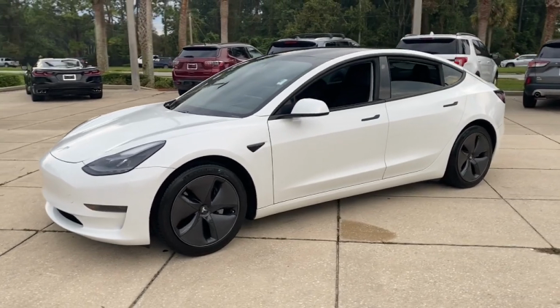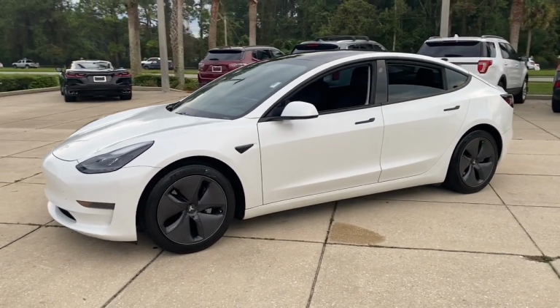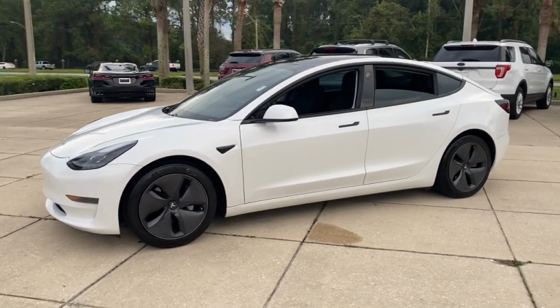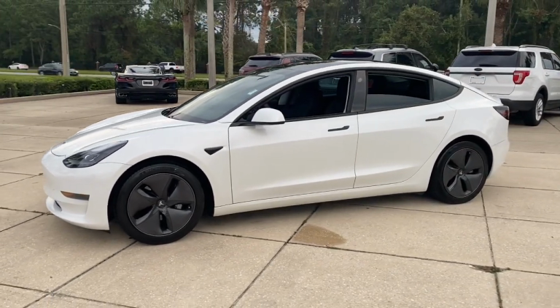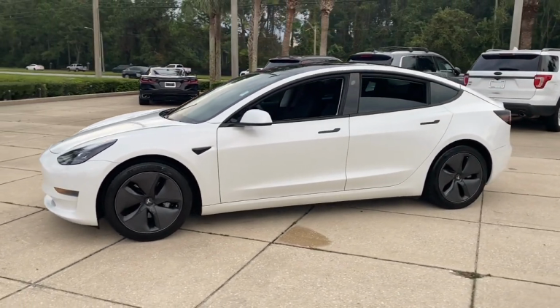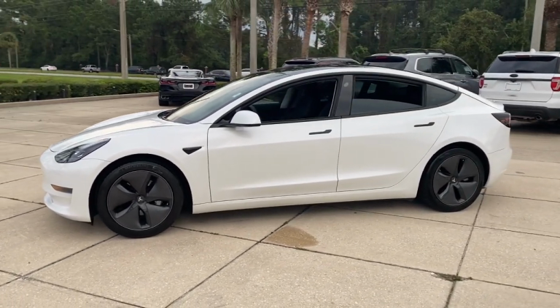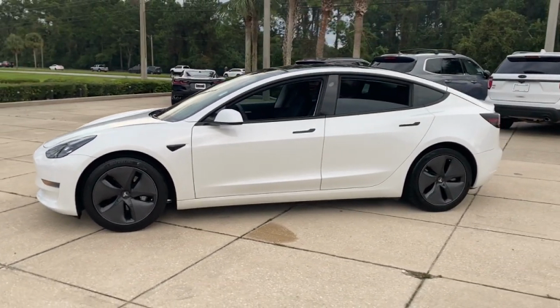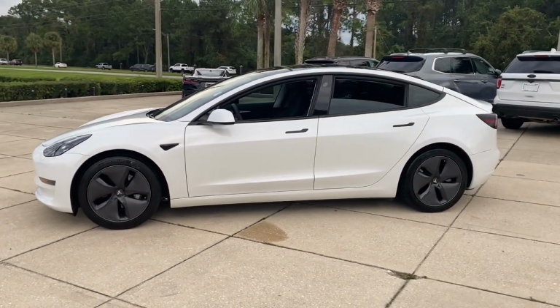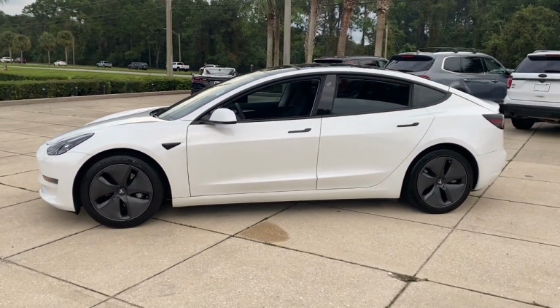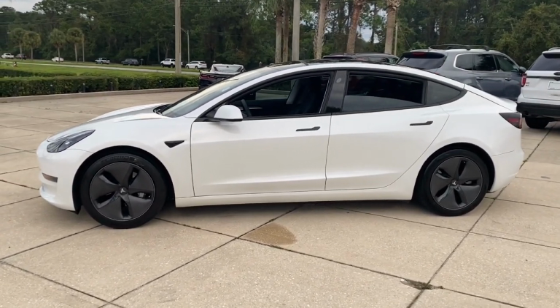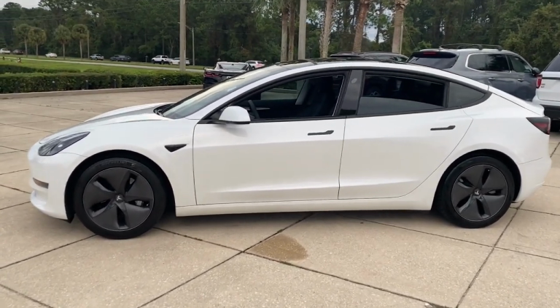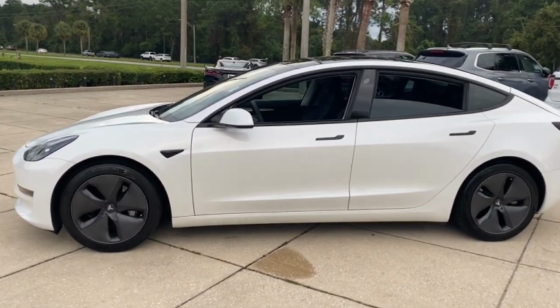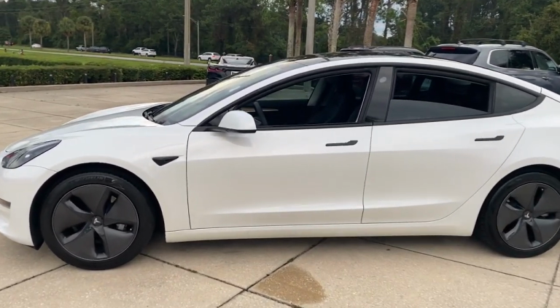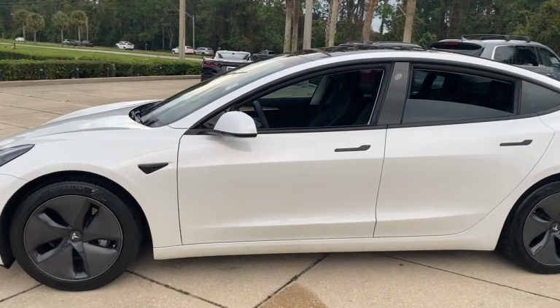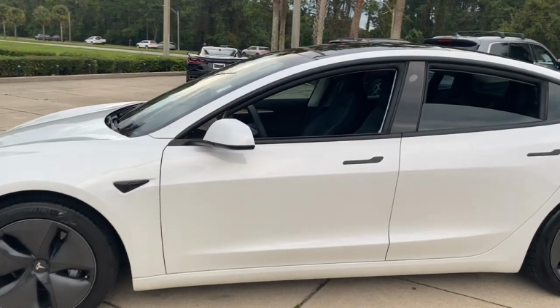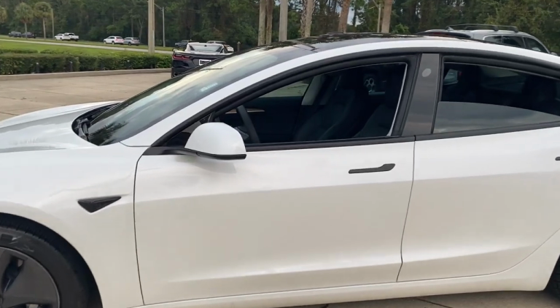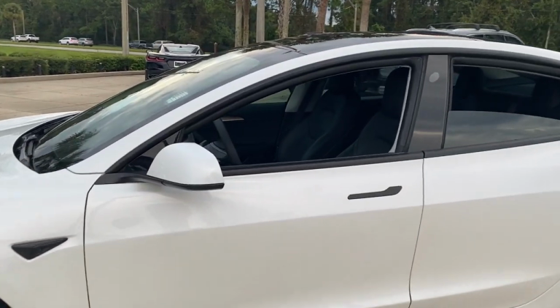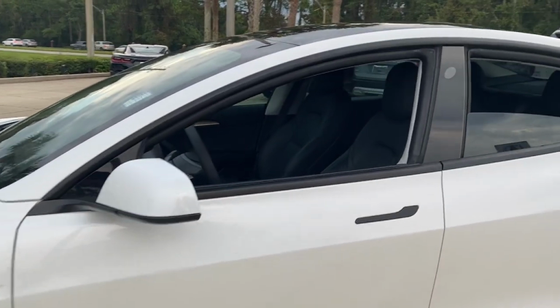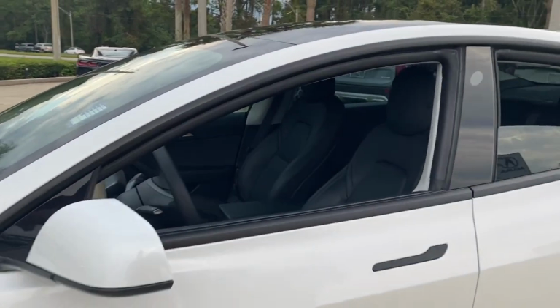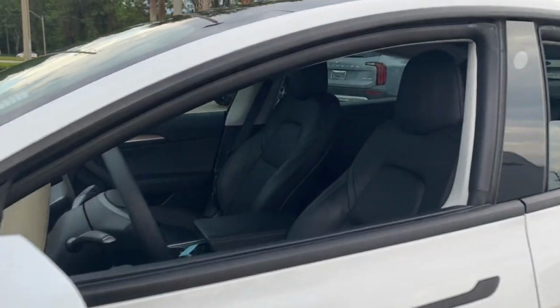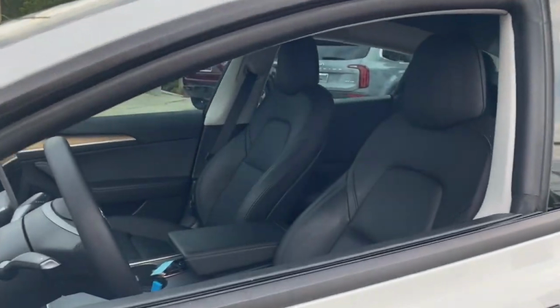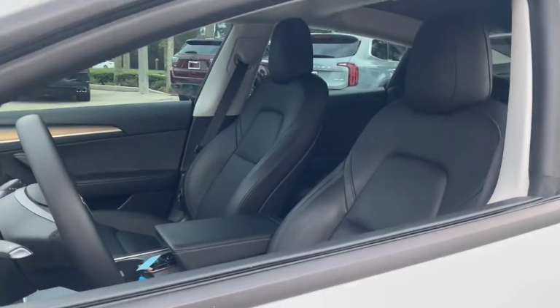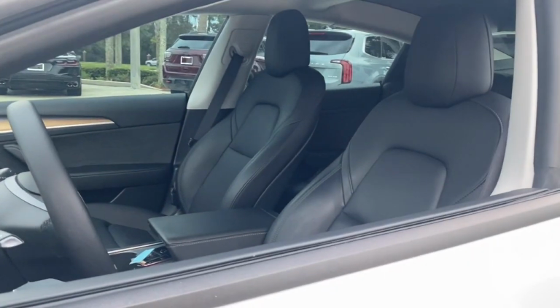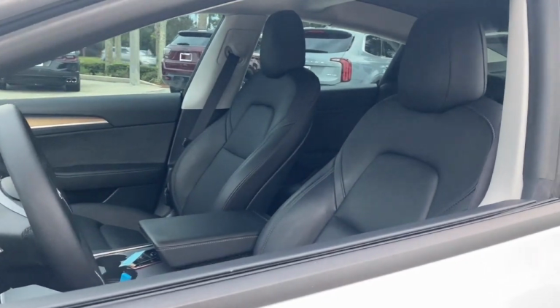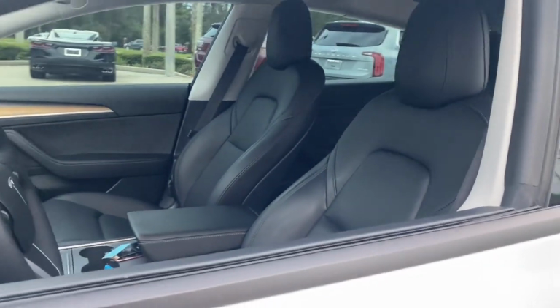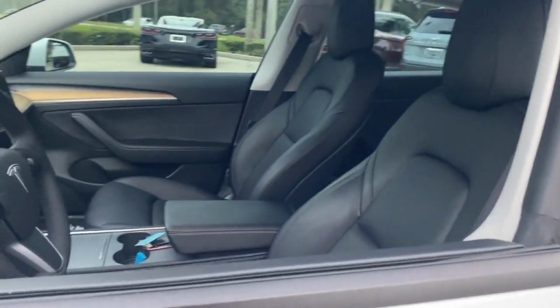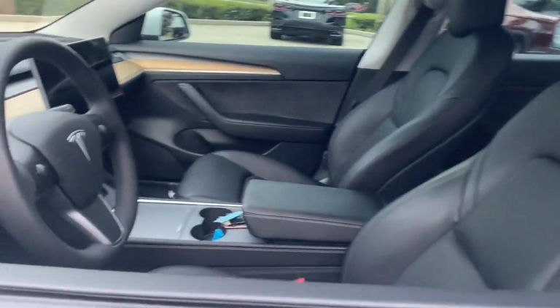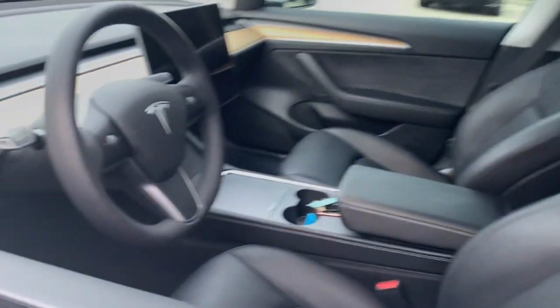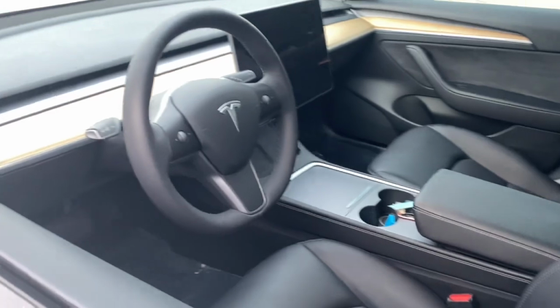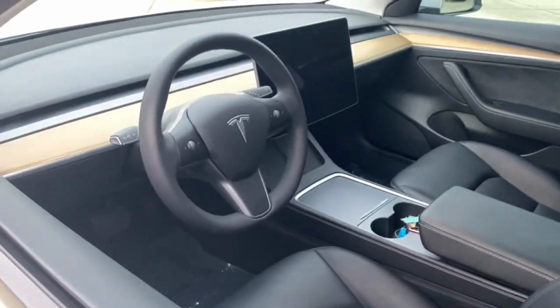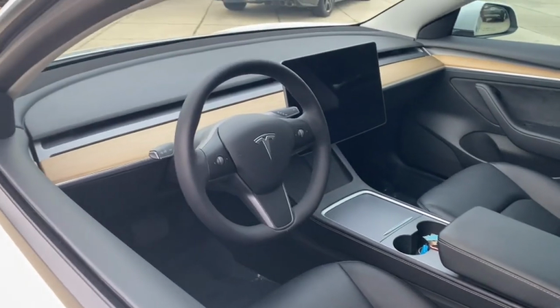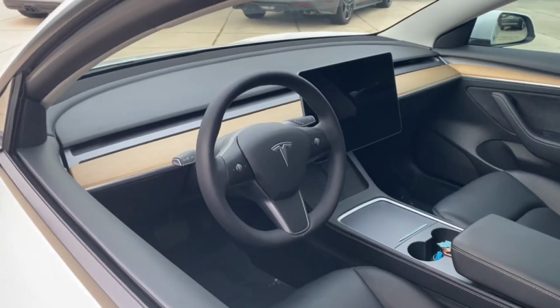Enjoy a view of this groundbreakingly modern Tesla Model 3 — the quick and agile EV with an impressive range, sleek futuristic interior, and advanced safety and infotainment features.